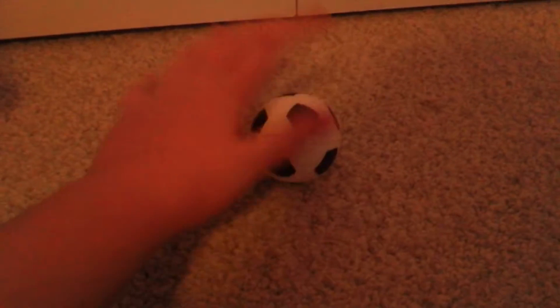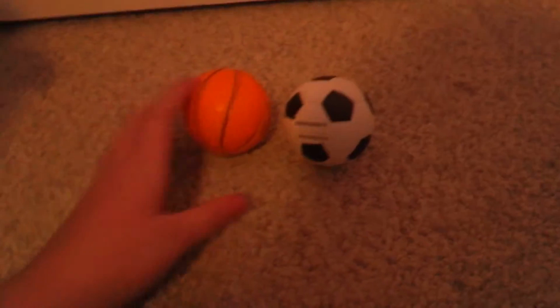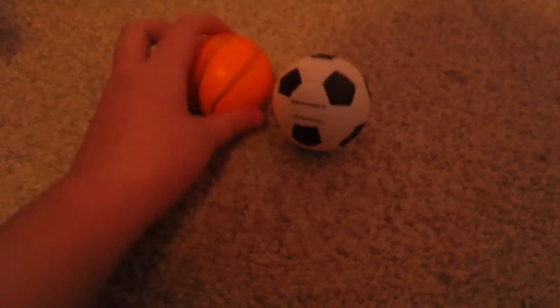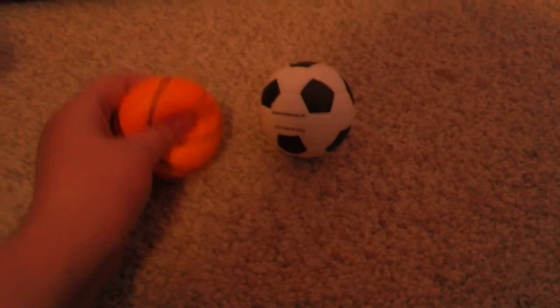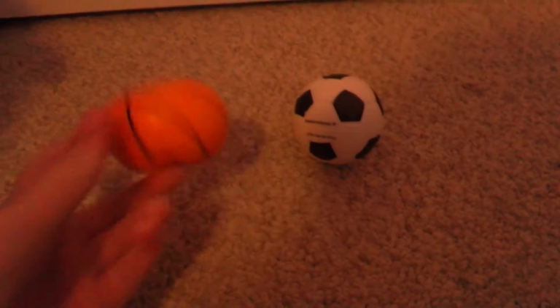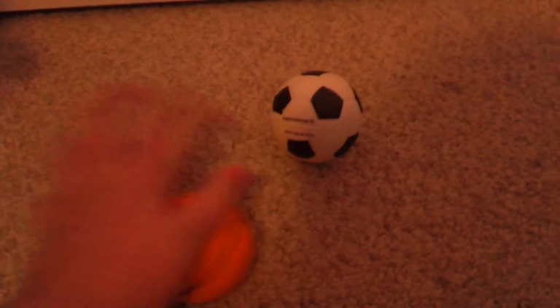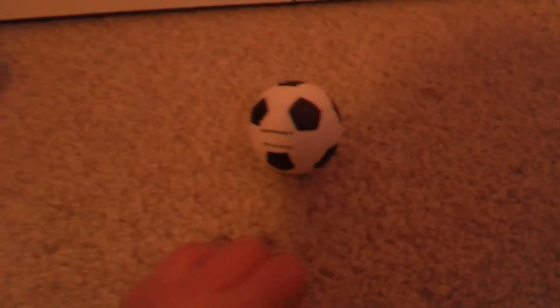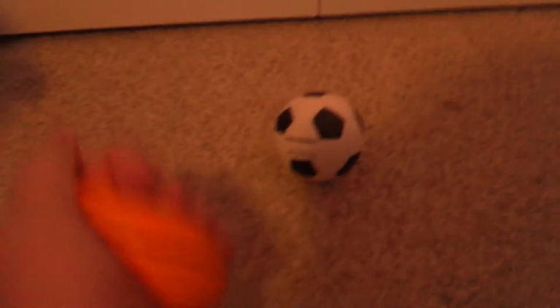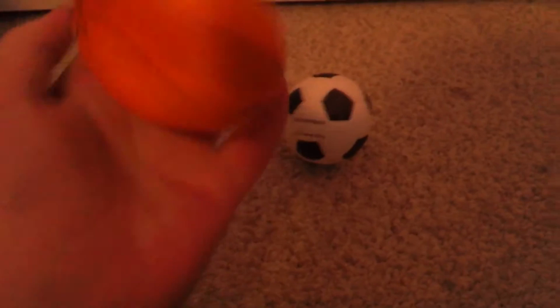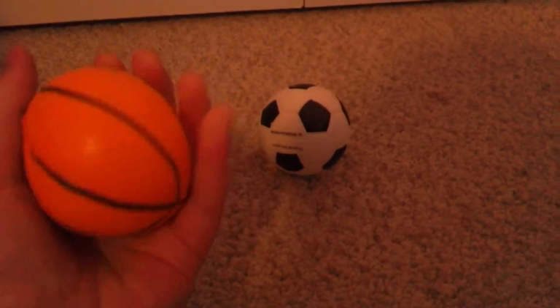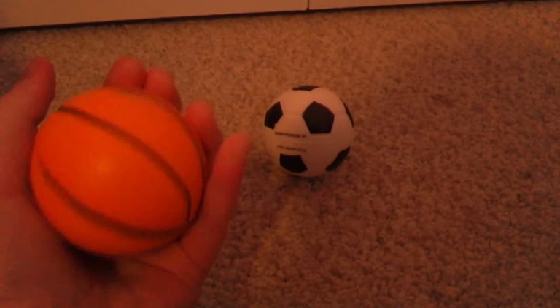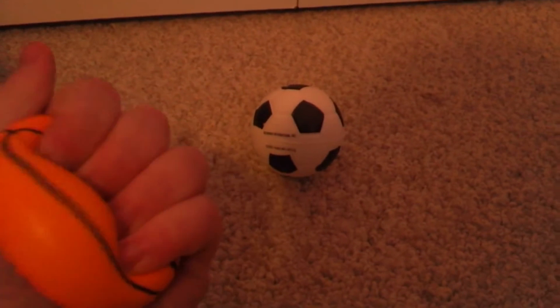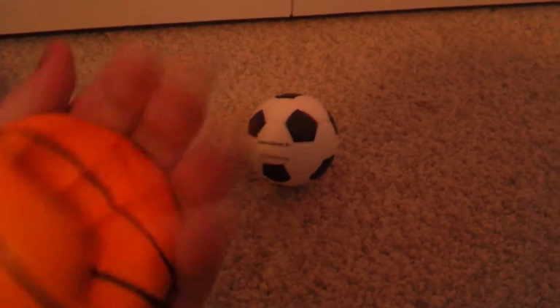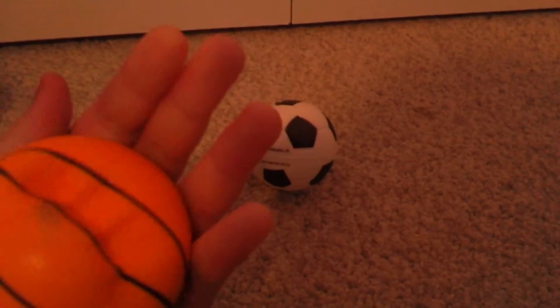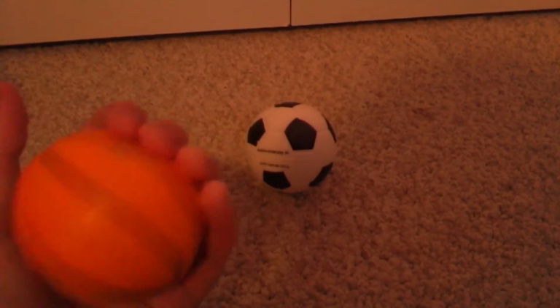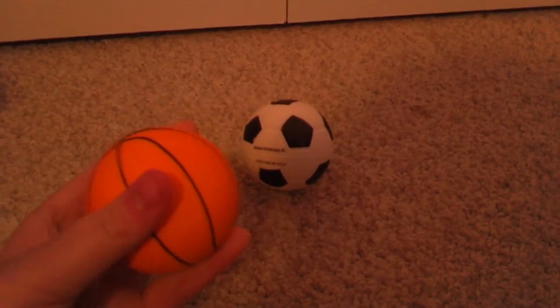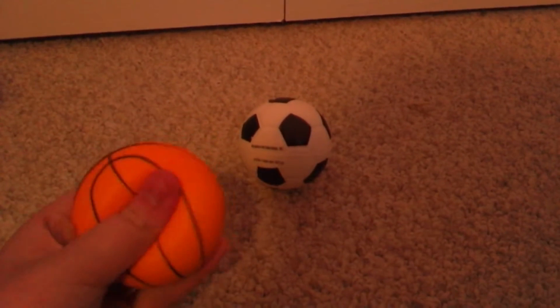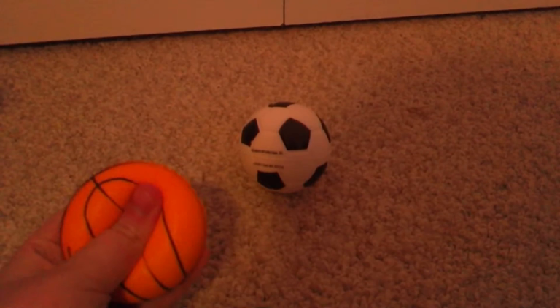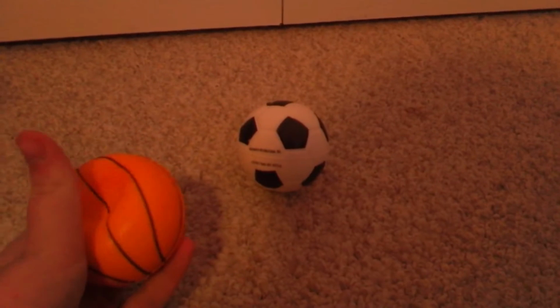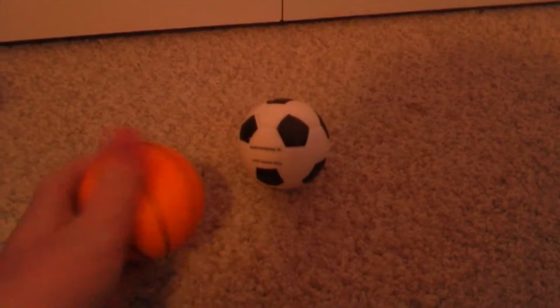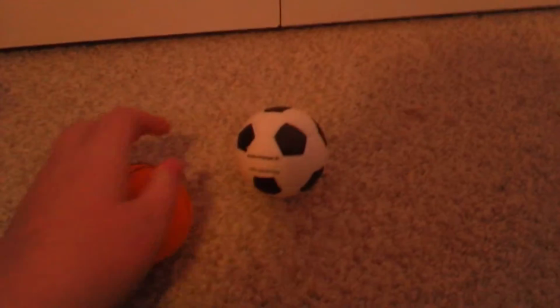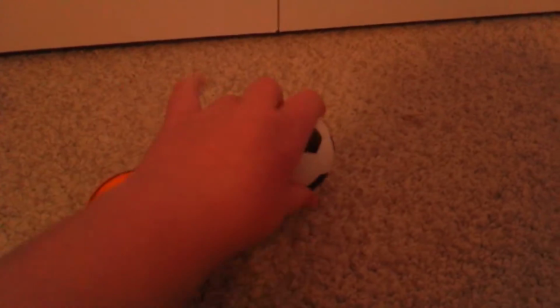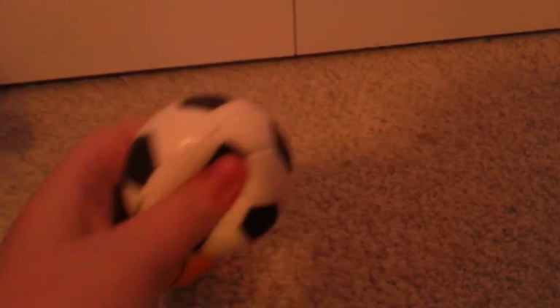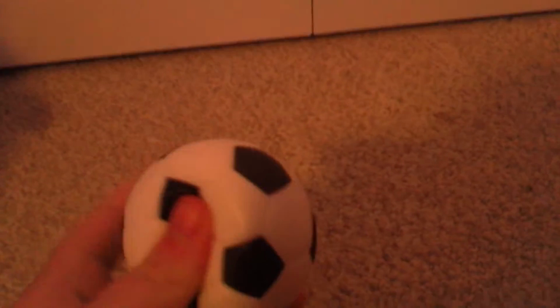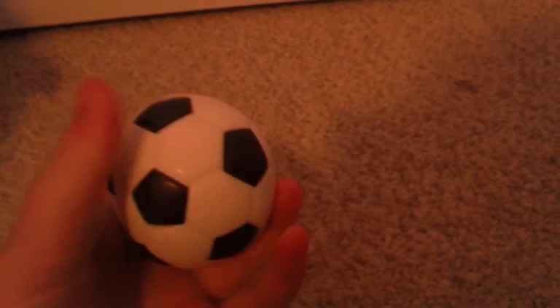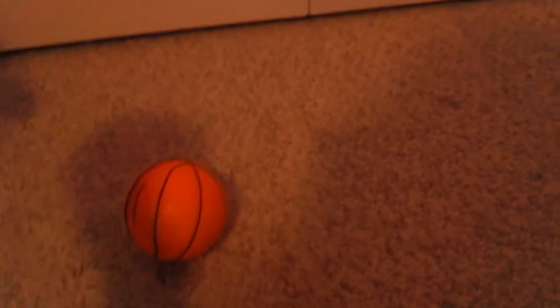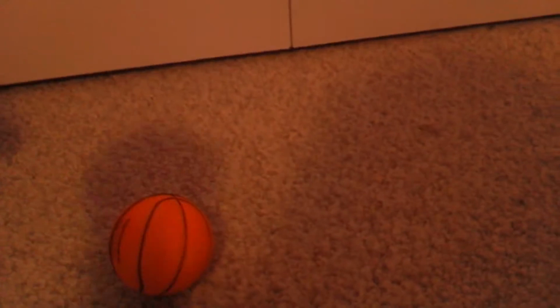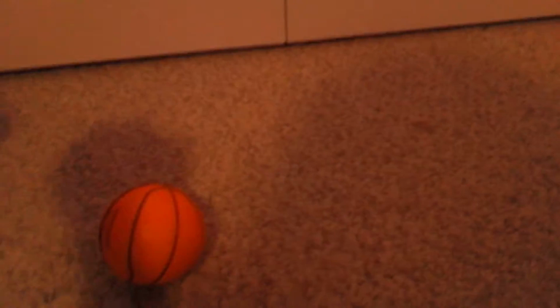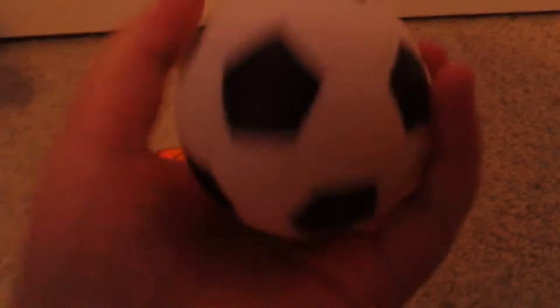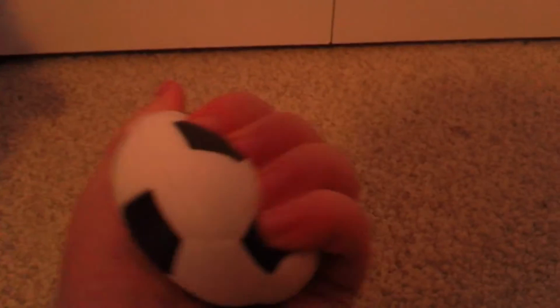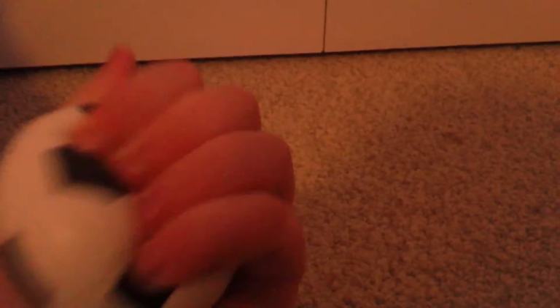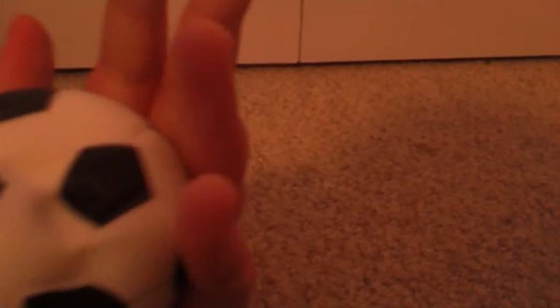This one's super squishy — really squishy. The soccer ball is really squishy too.